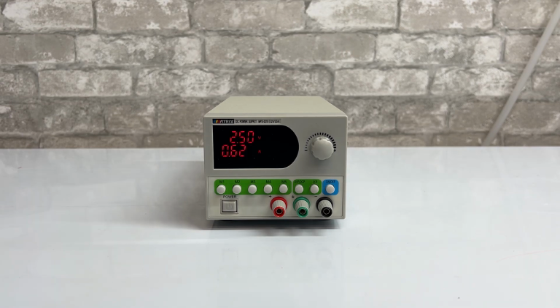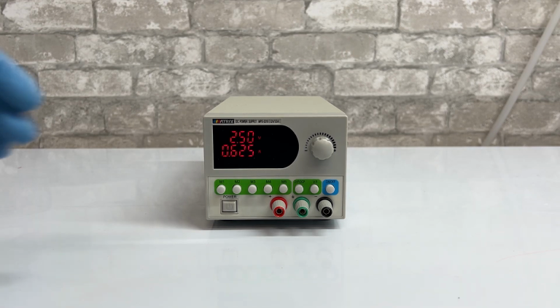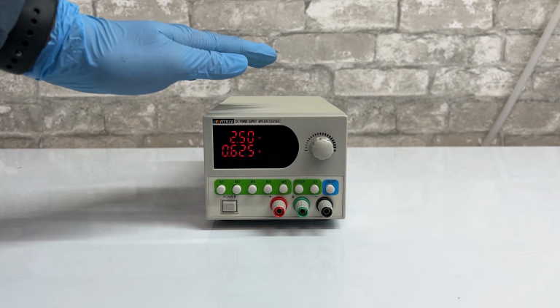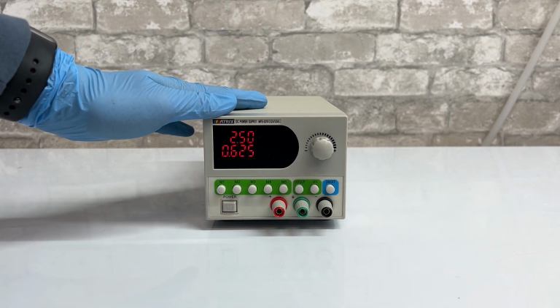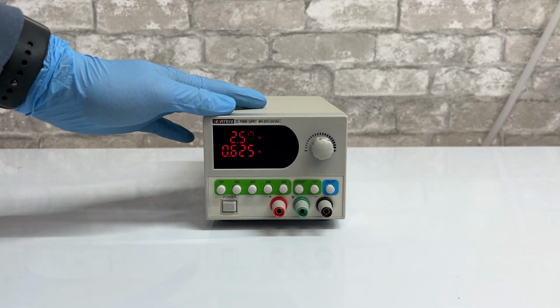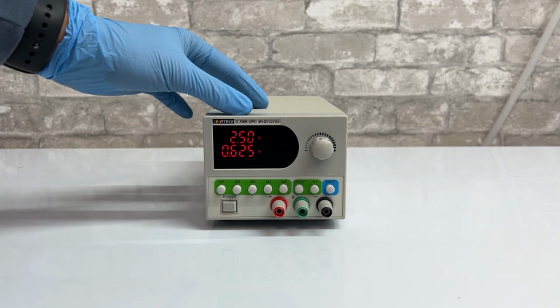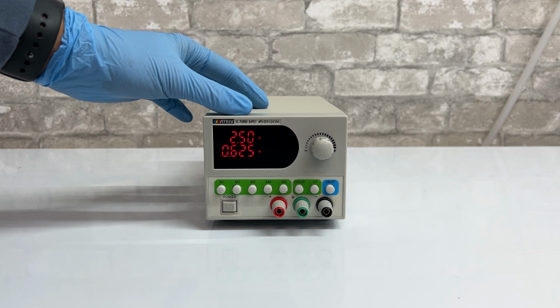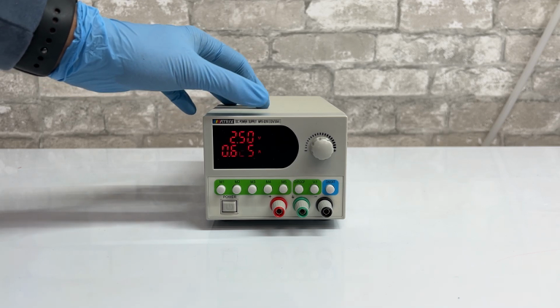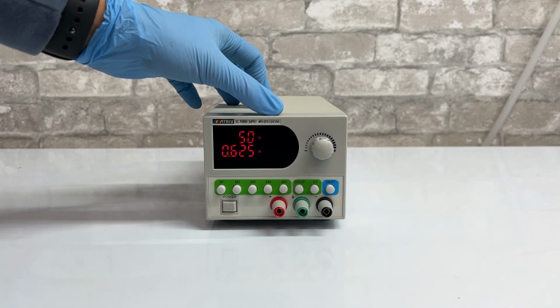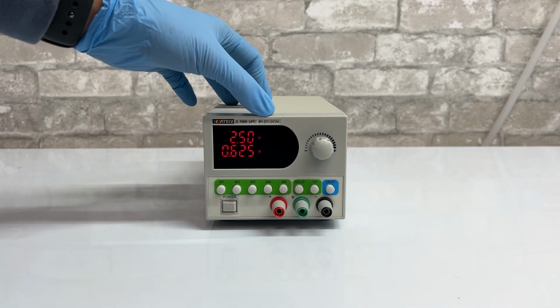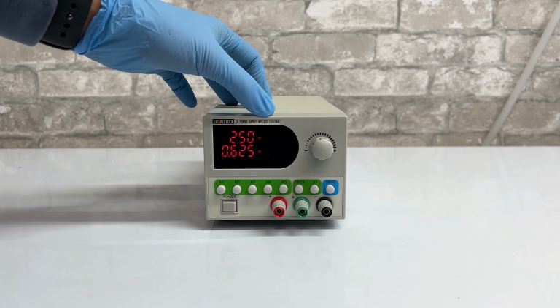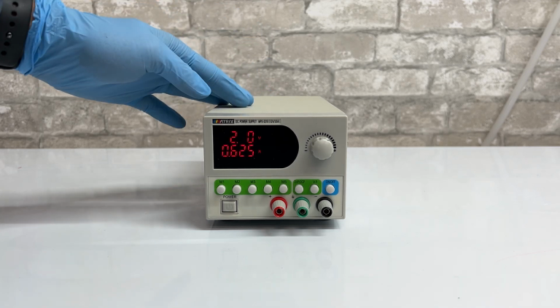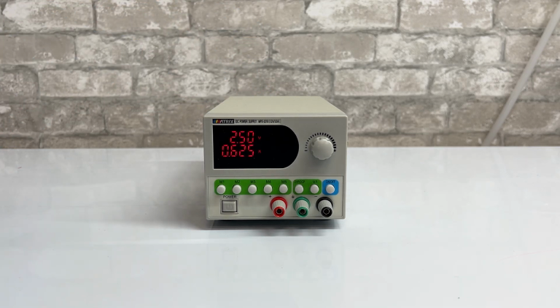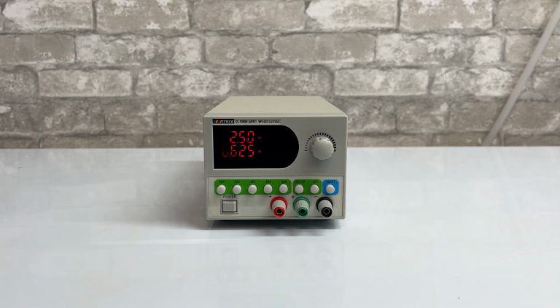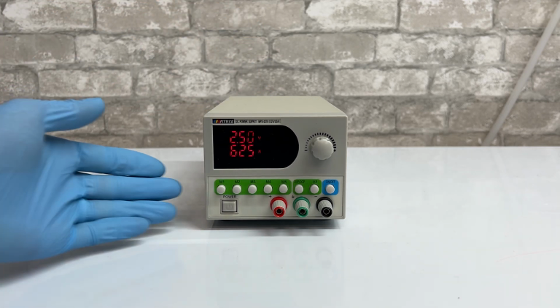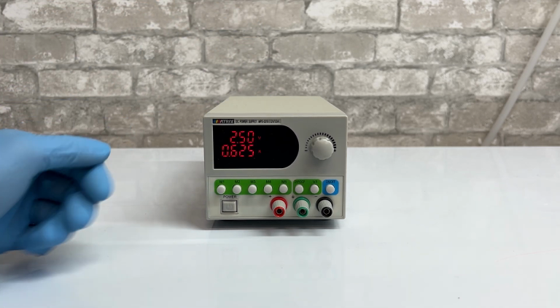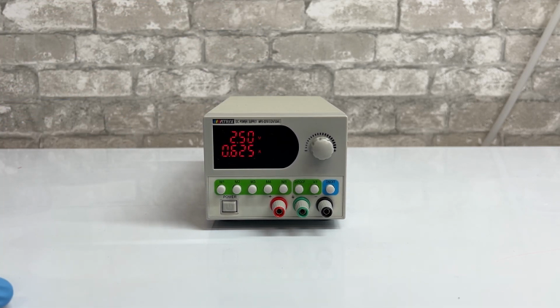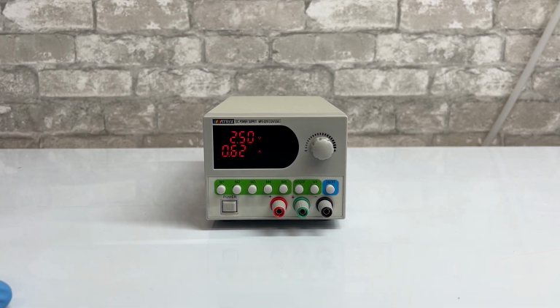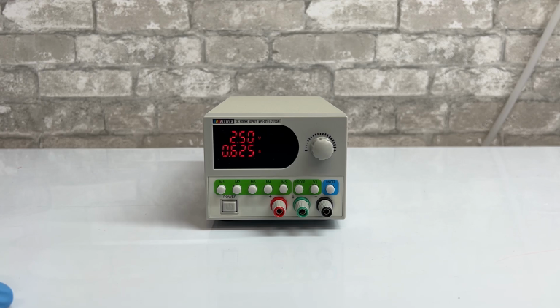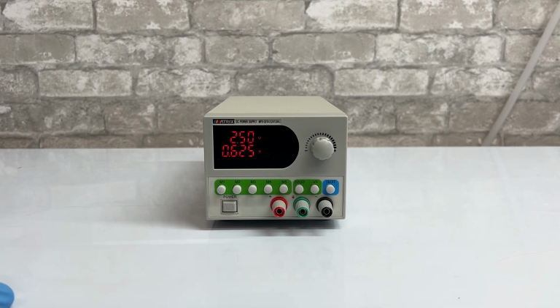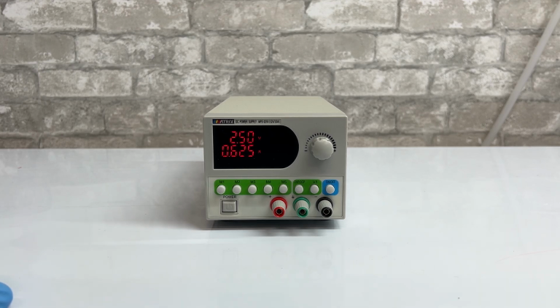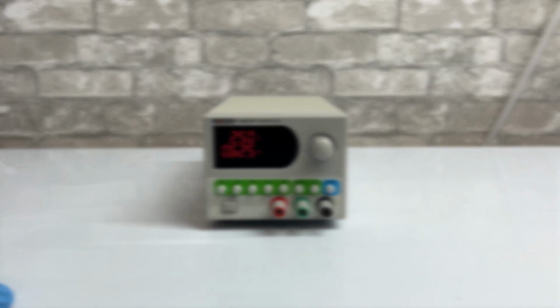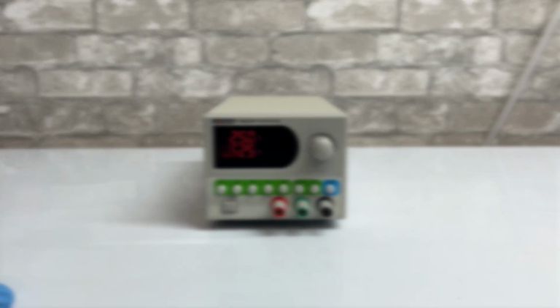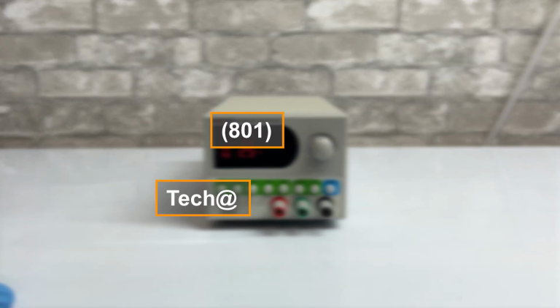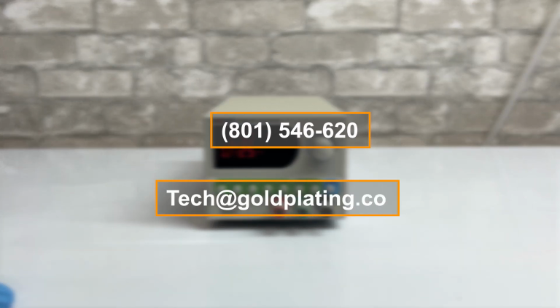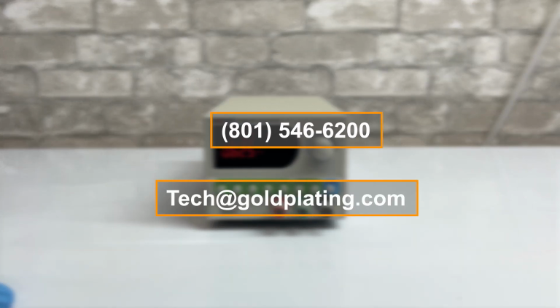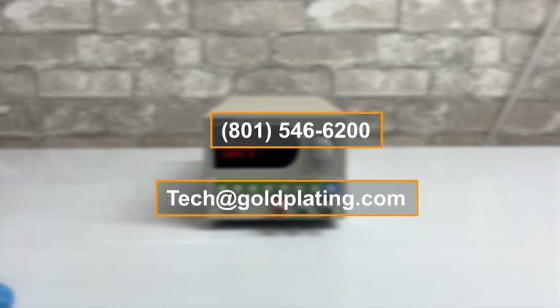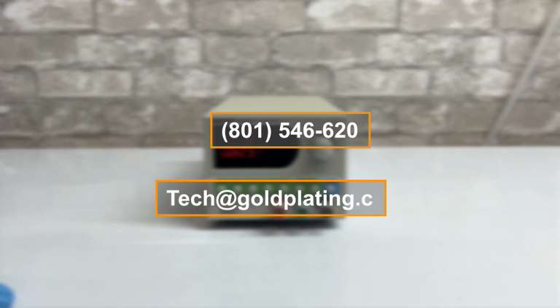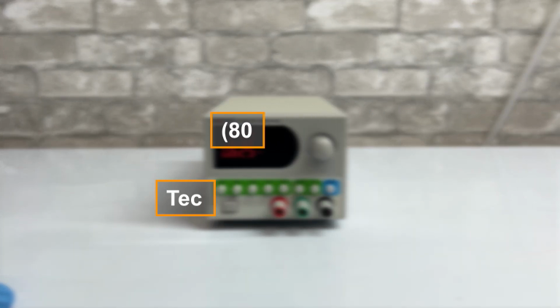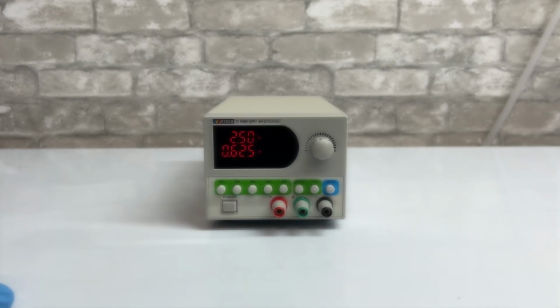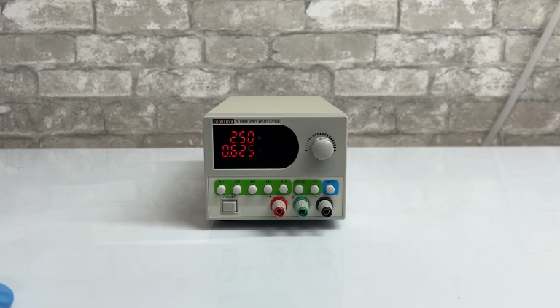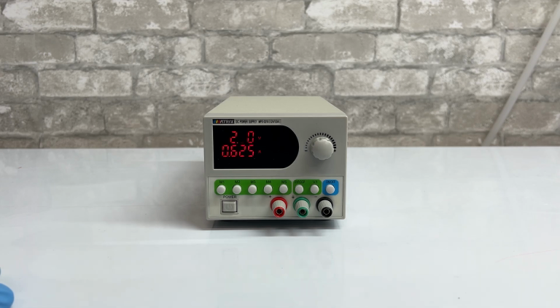I hope this video was helpful in learning more about our 10 amp 32 volt power supply. Thank you so much for watching — if you have any additional questions, you can contact us by phone or our tech email. Thanks for watching and we'll see you in the next video.